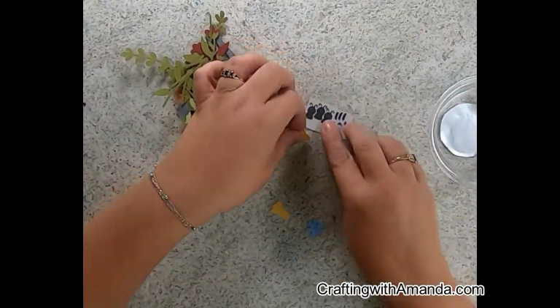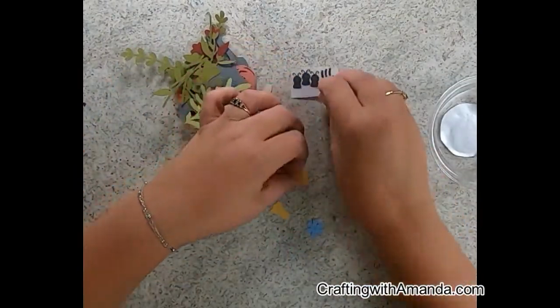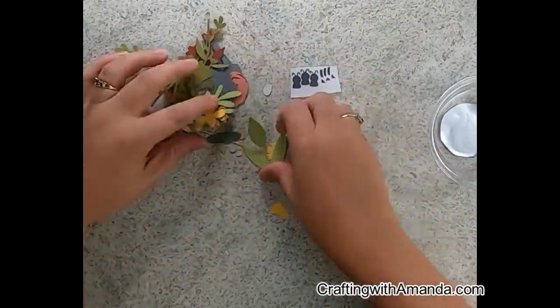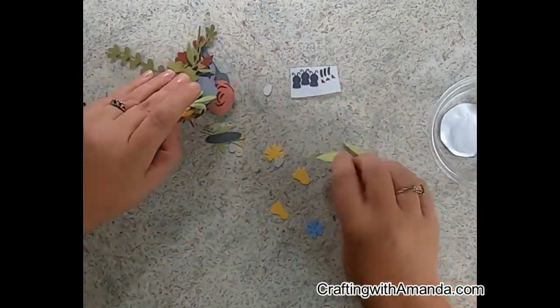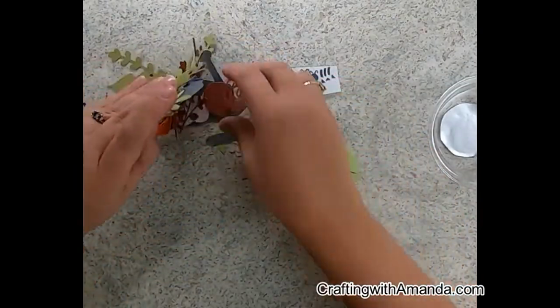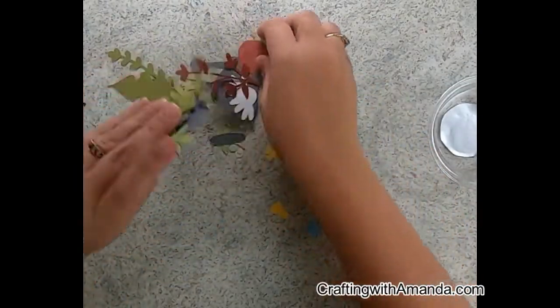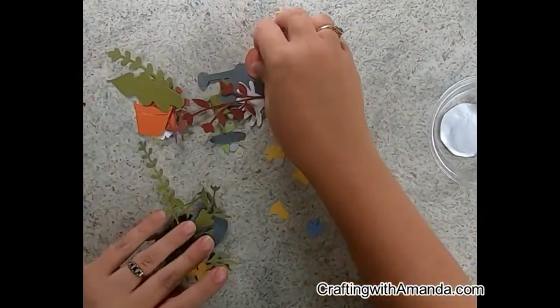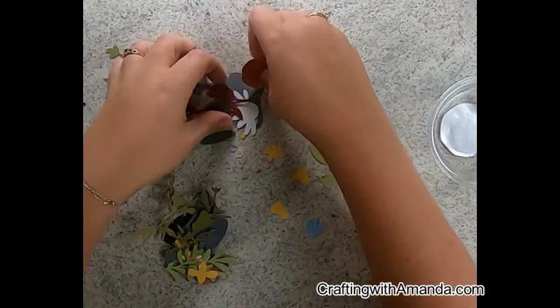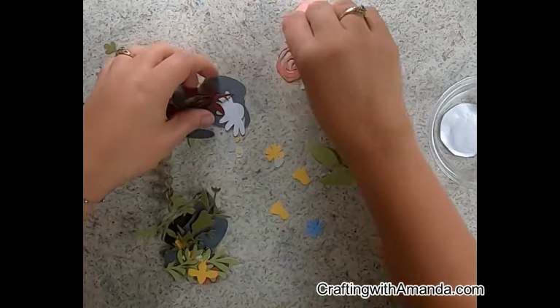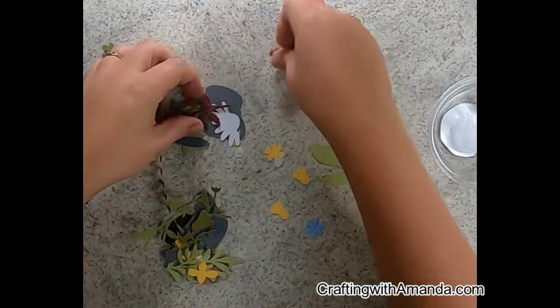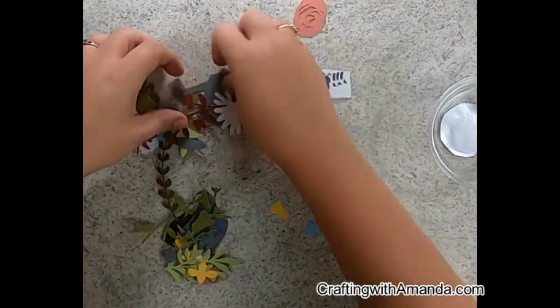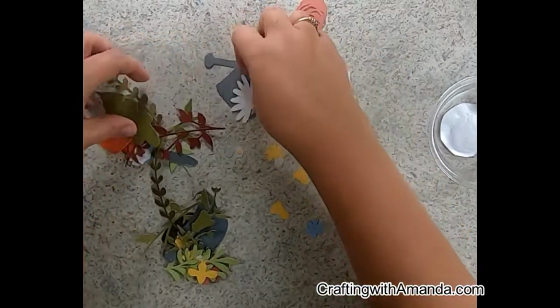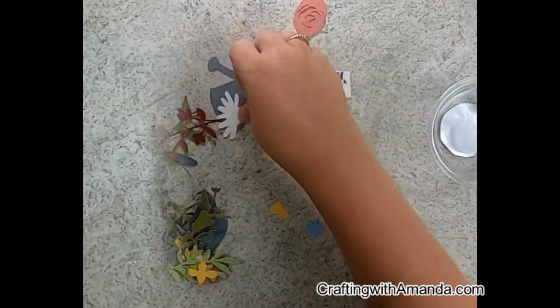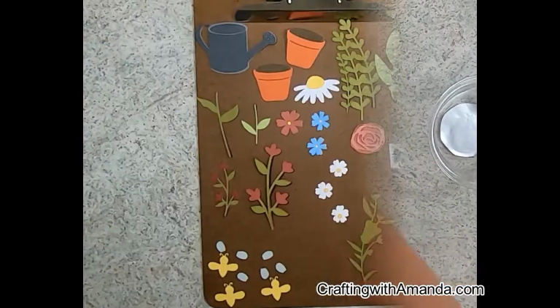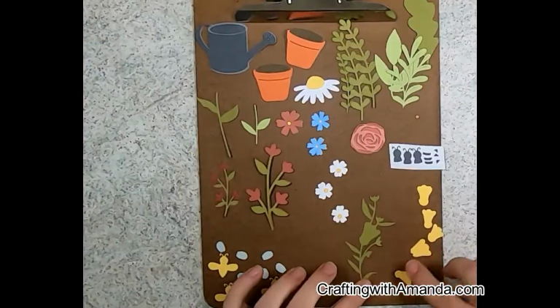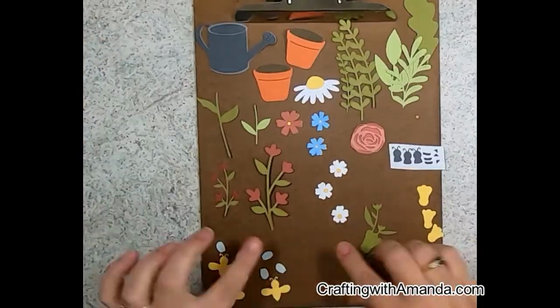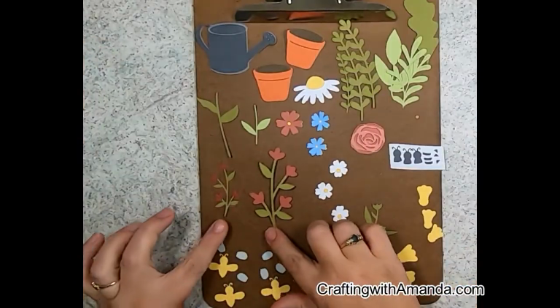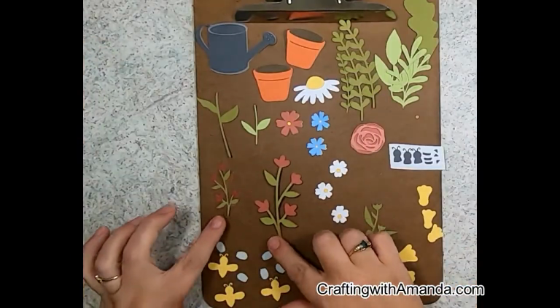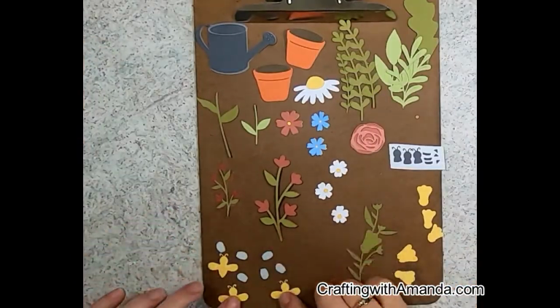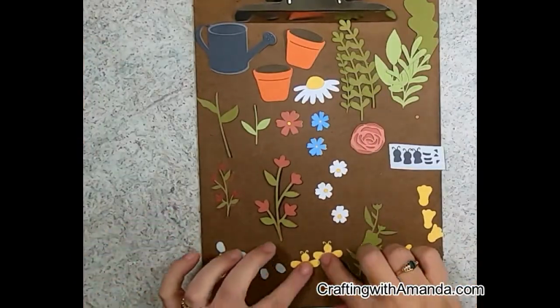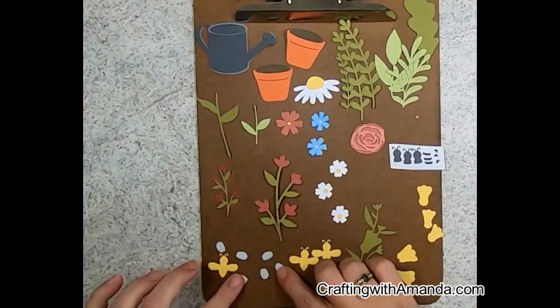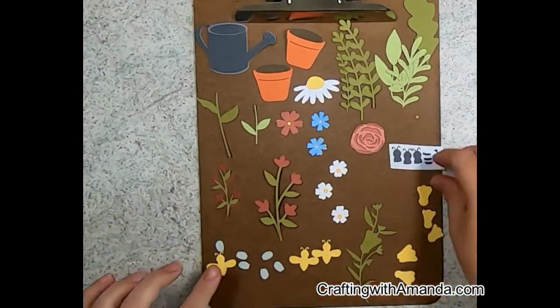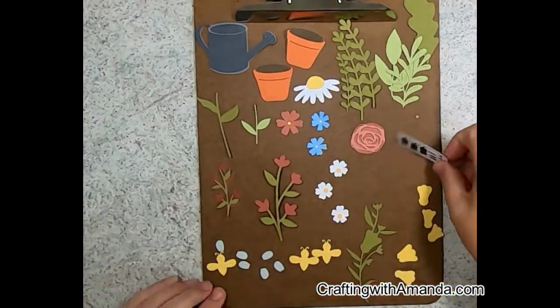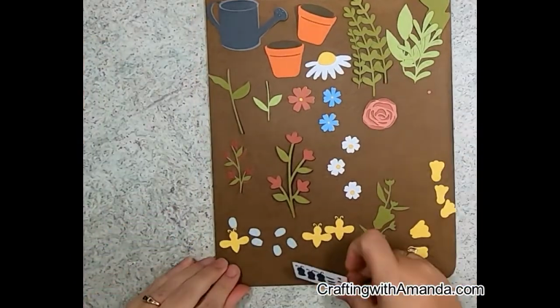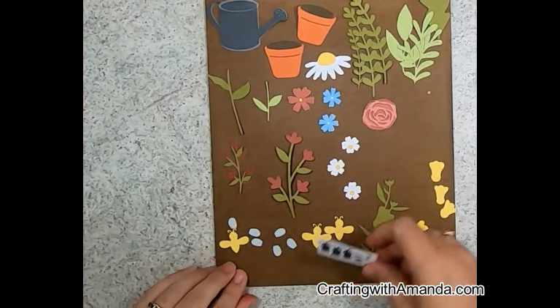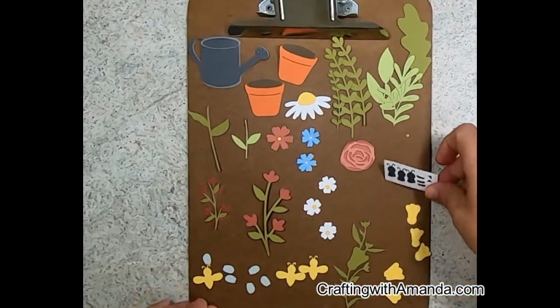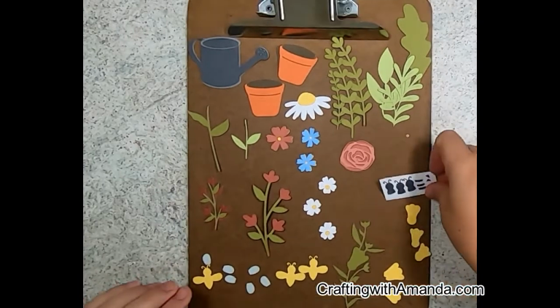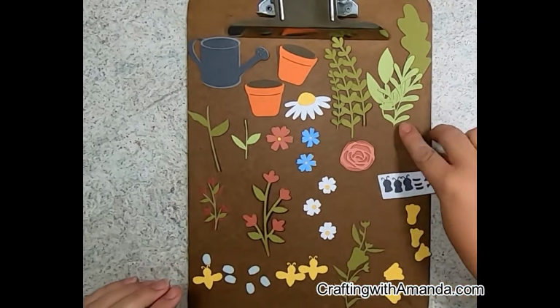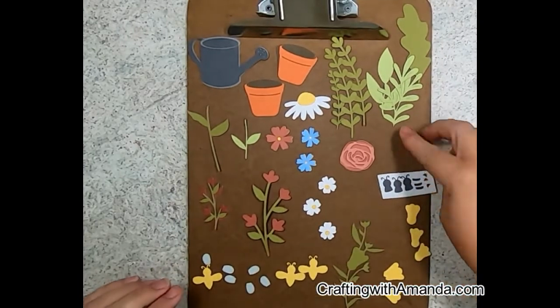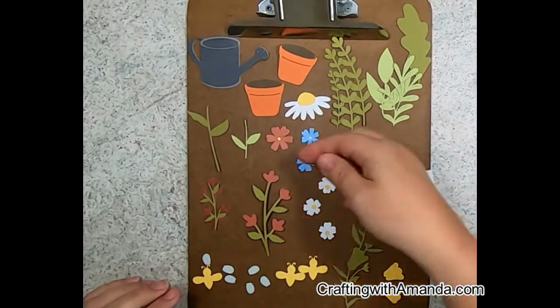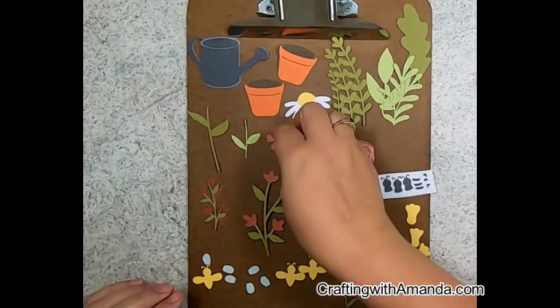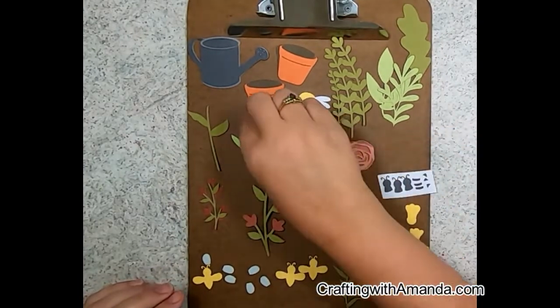The card stack colors that I used are pewter, white daisy, cinnamon, sunset, desert rose, fern, sweet leaf, canary, cocoa, pebble, charcoal, and capri. Those are the card stacks I used to cut out these many pieces.